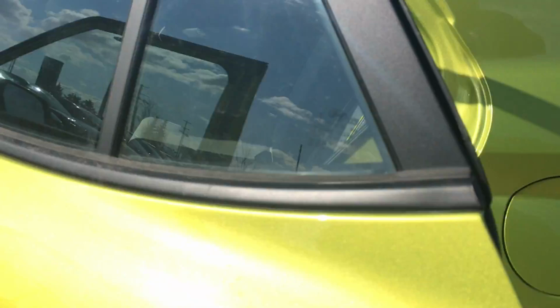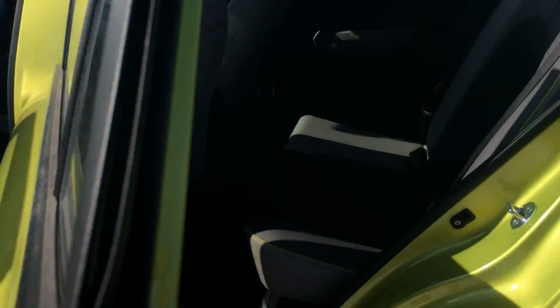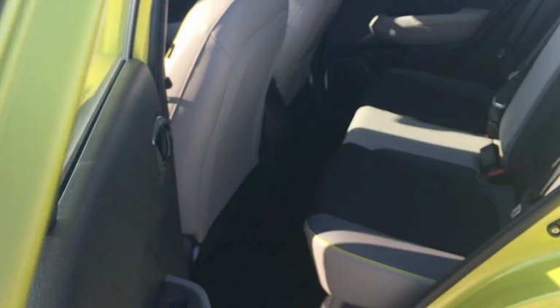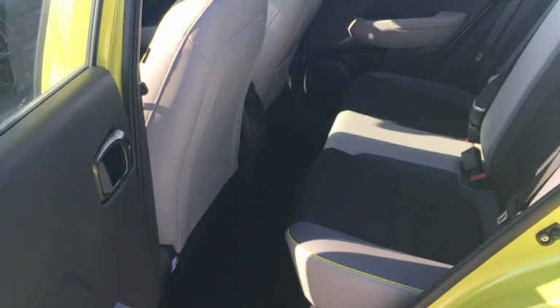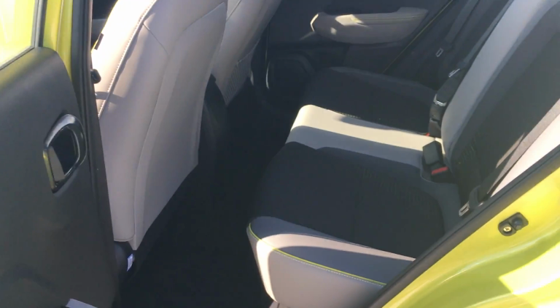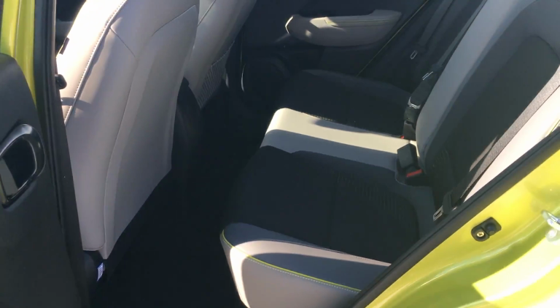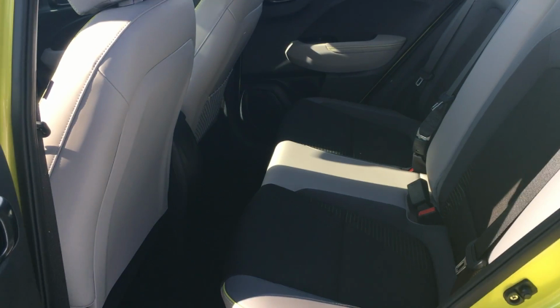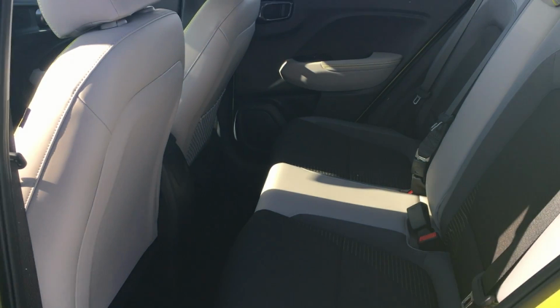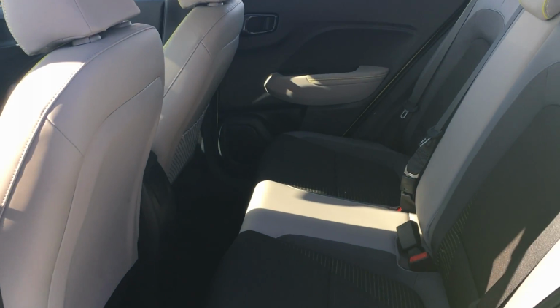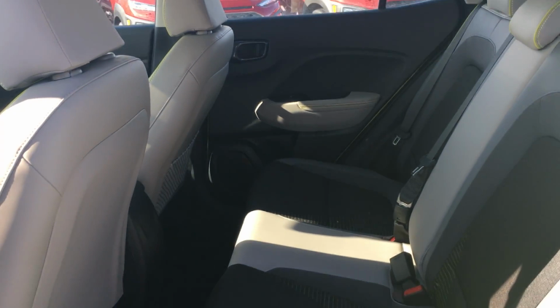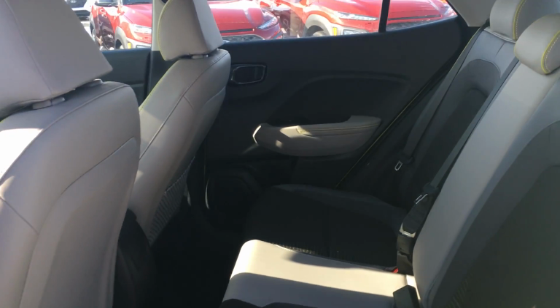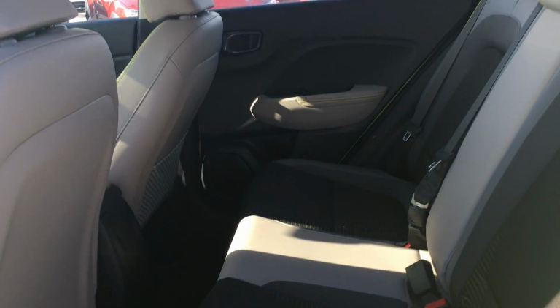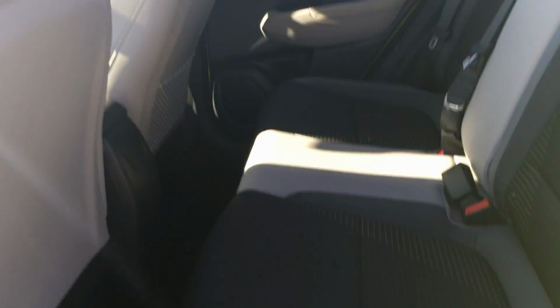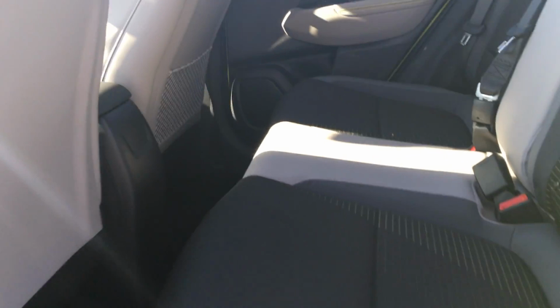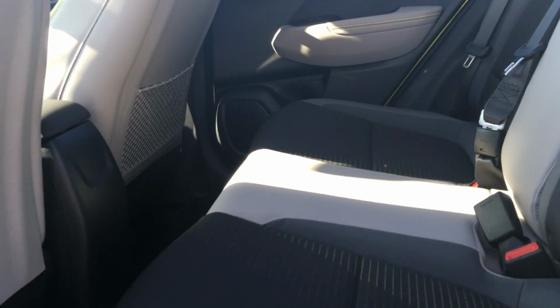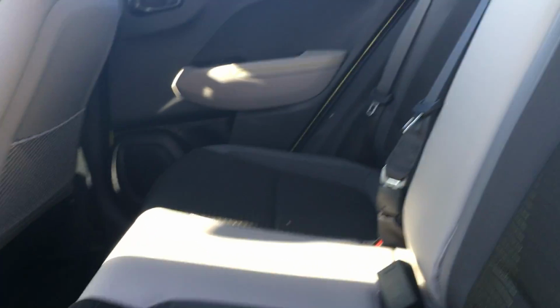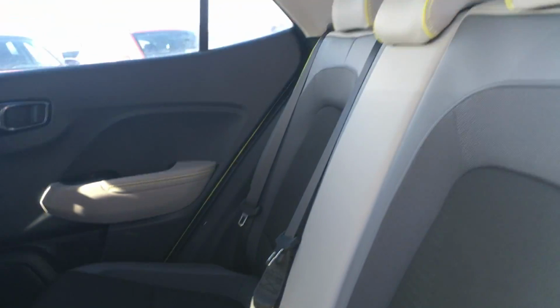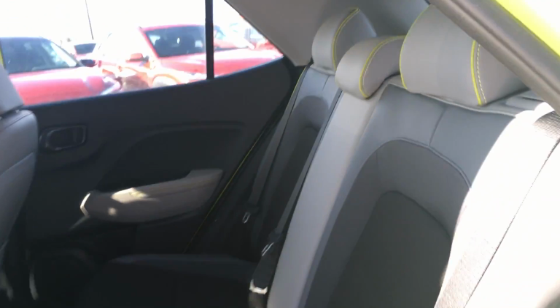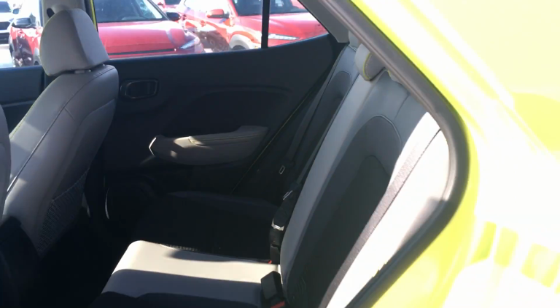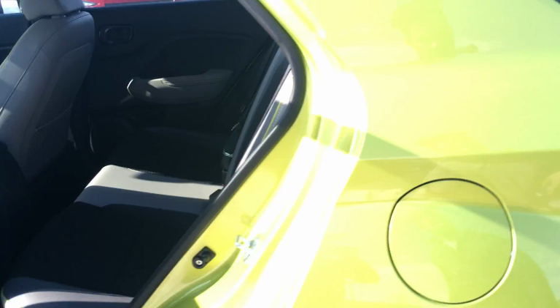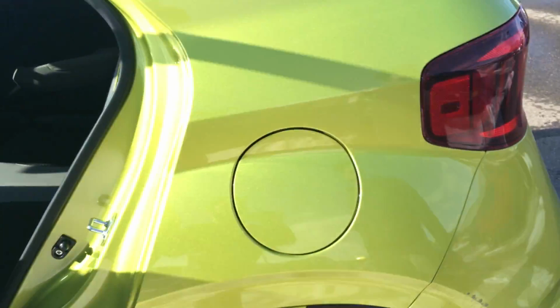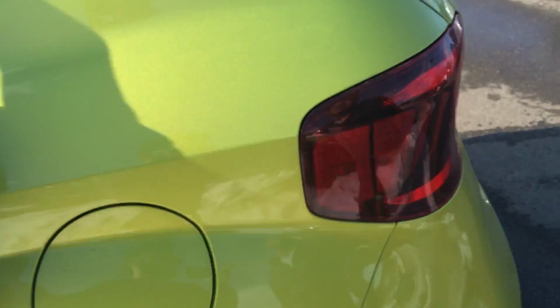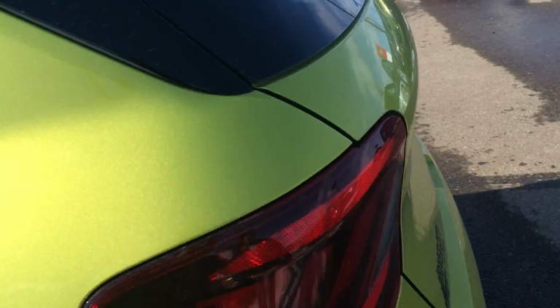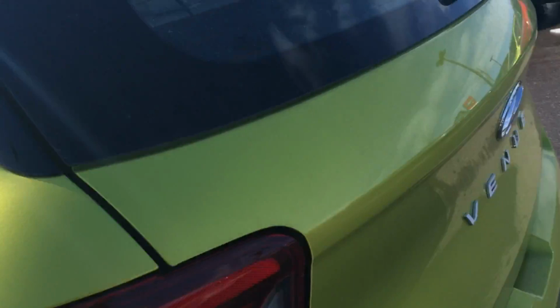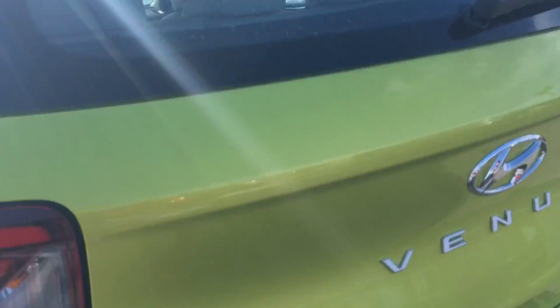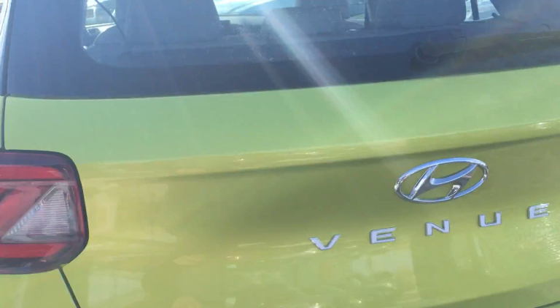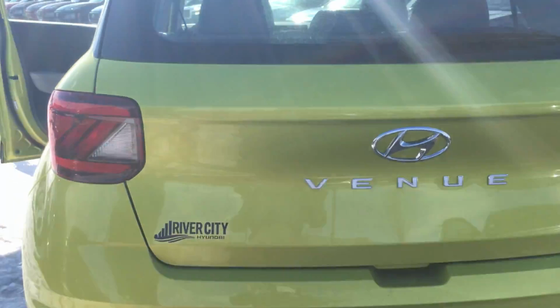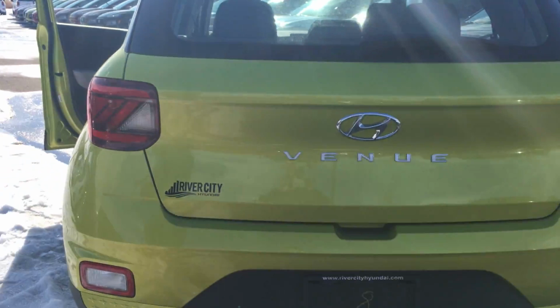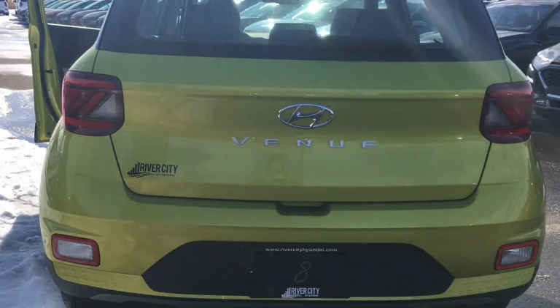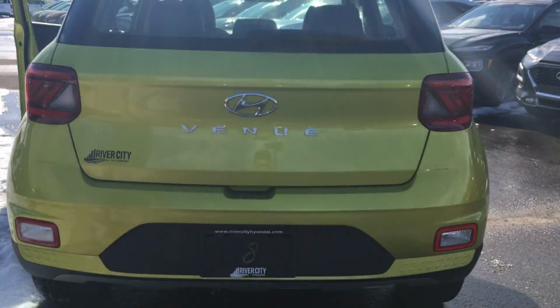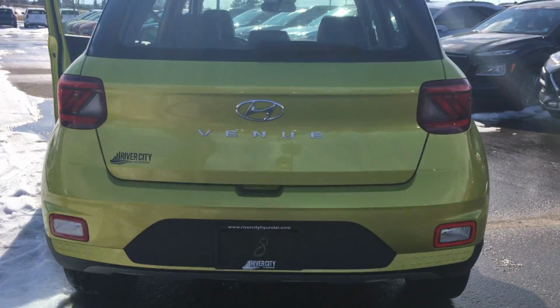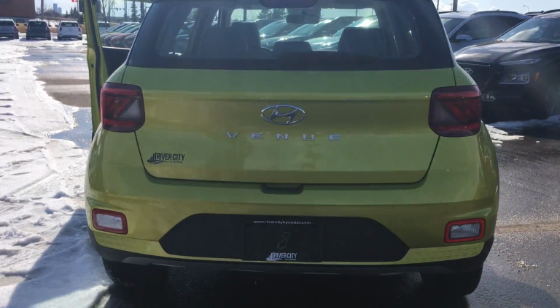At the back you can see you get a really nice dual tone cloth seating. Completely new design, new design at the back.